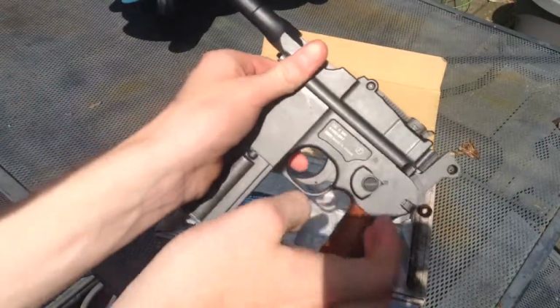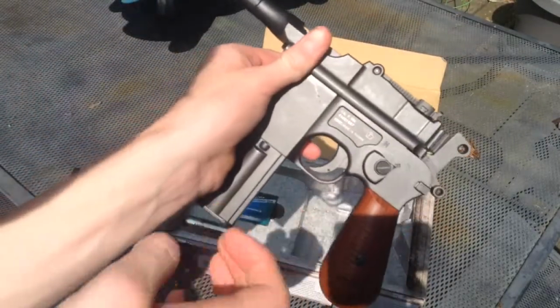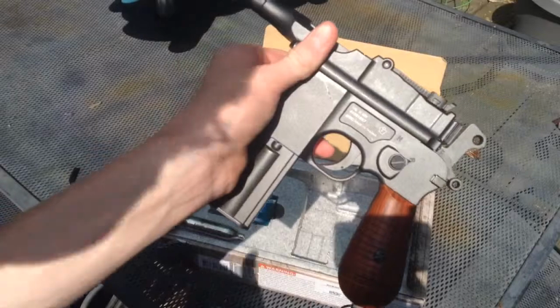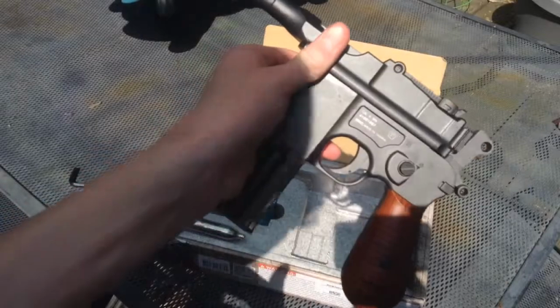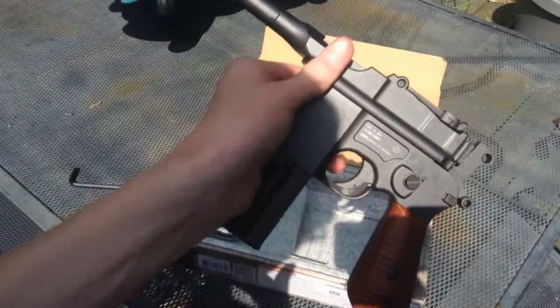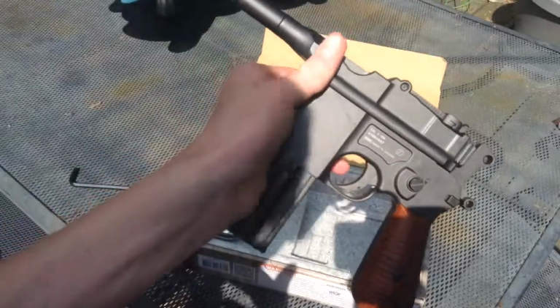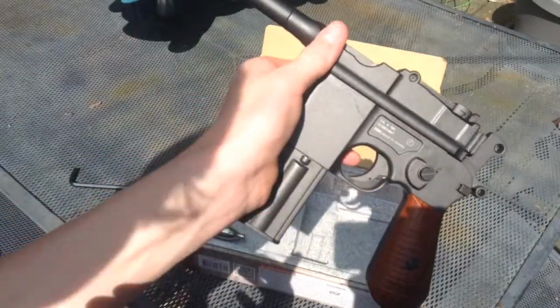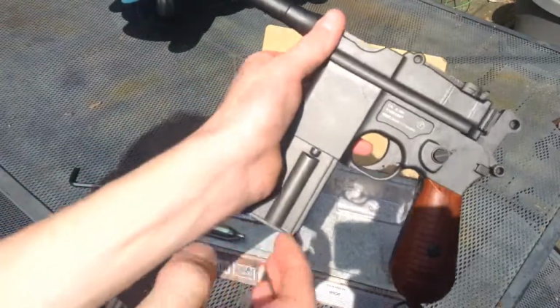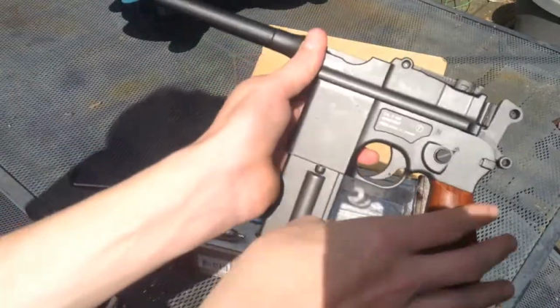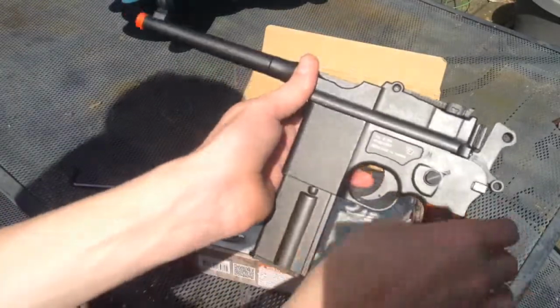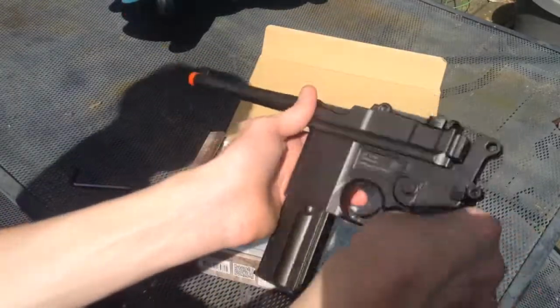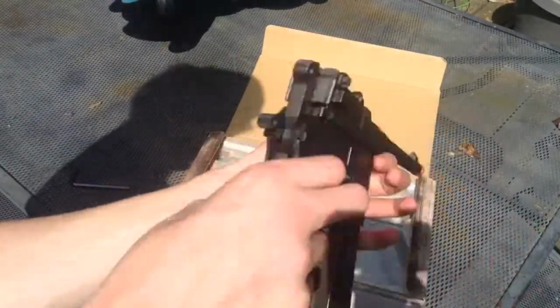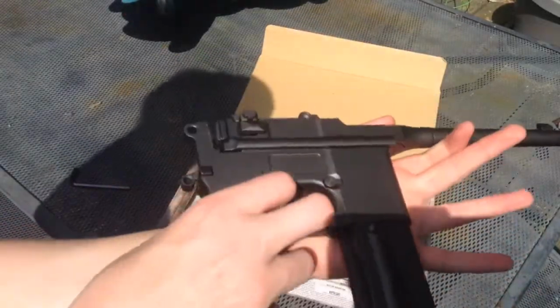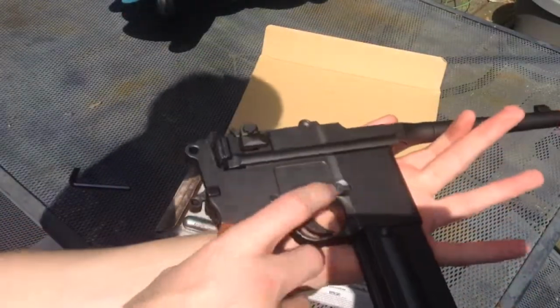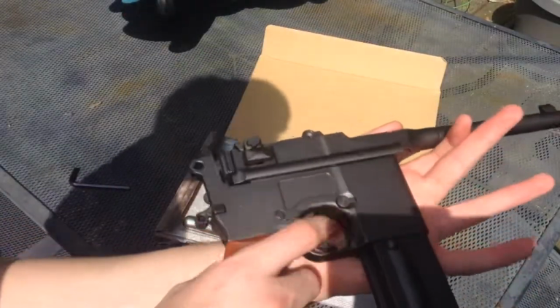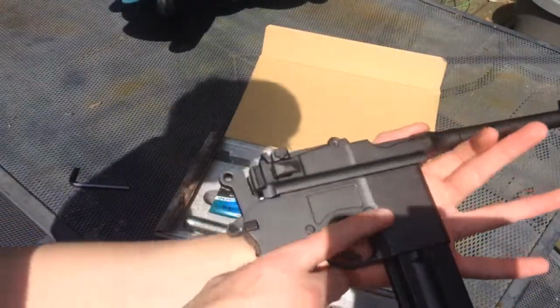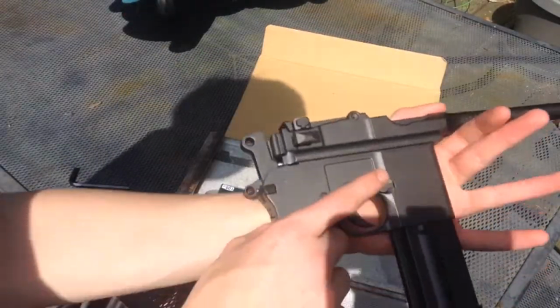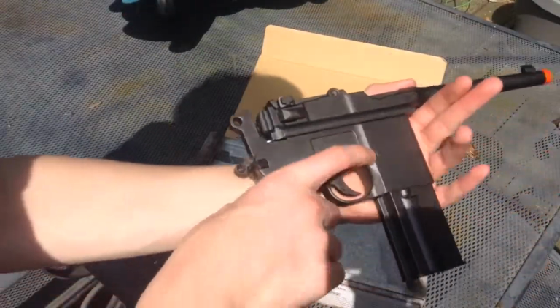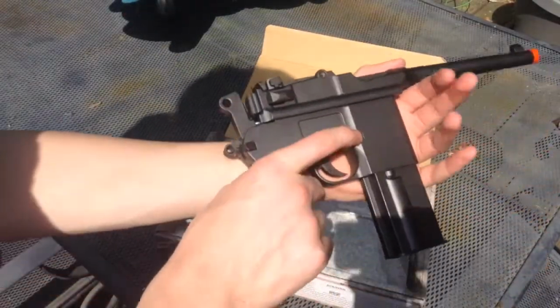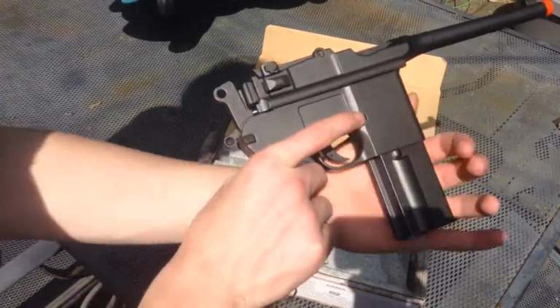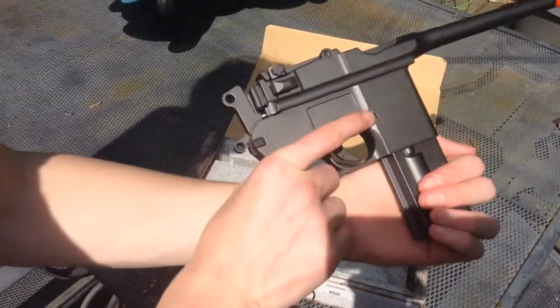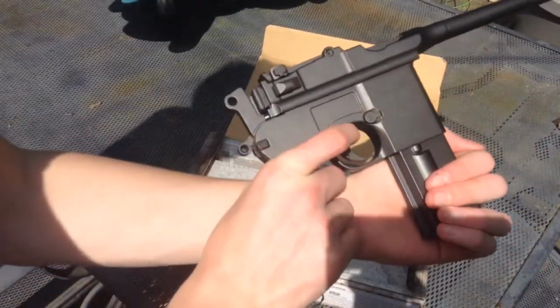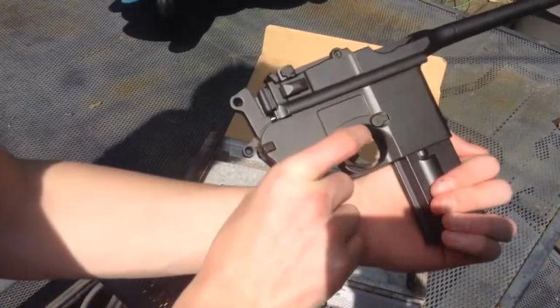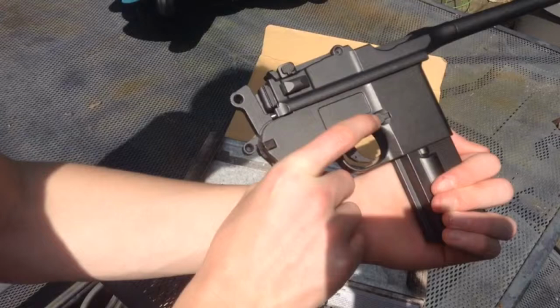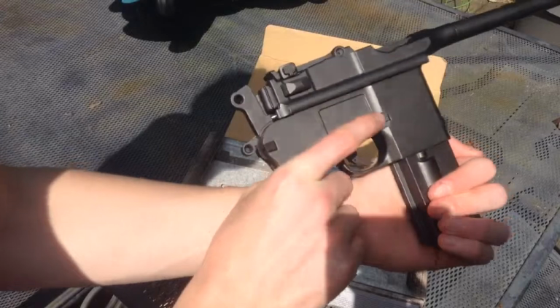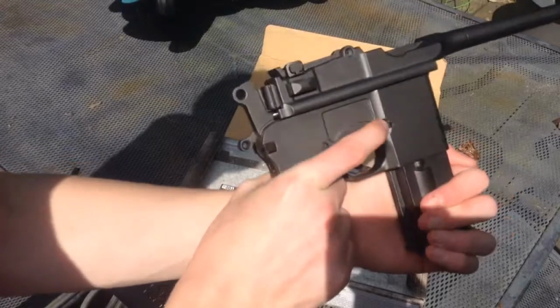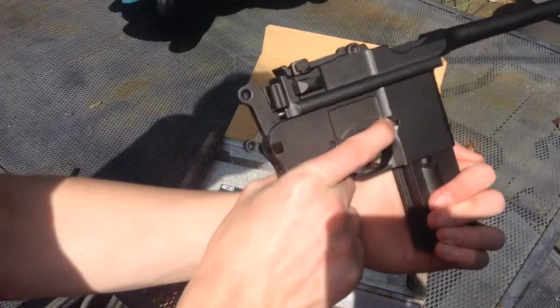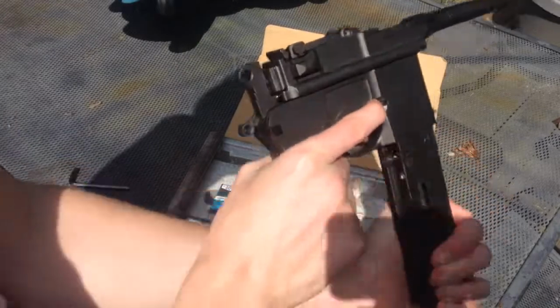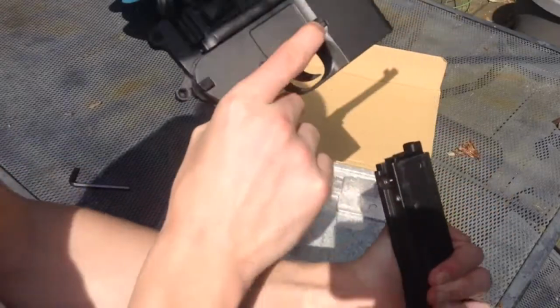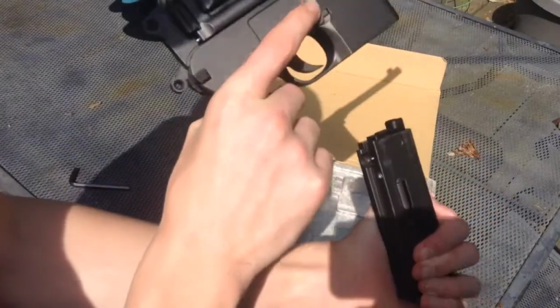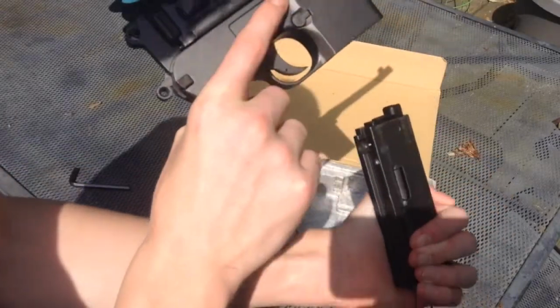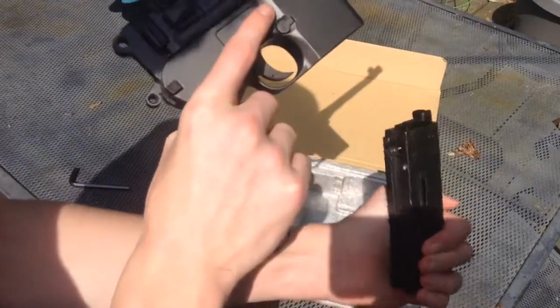This thing does have full auto. It is incredible if I do say so myself. The mag release is on the right-hand side — it's this button here — push it down and pull it out.